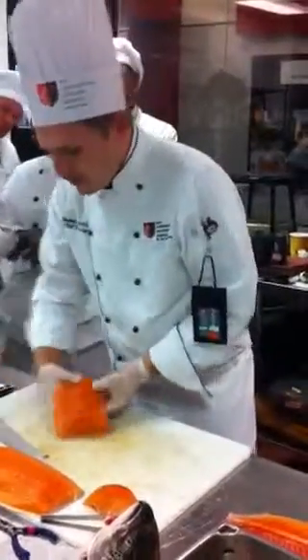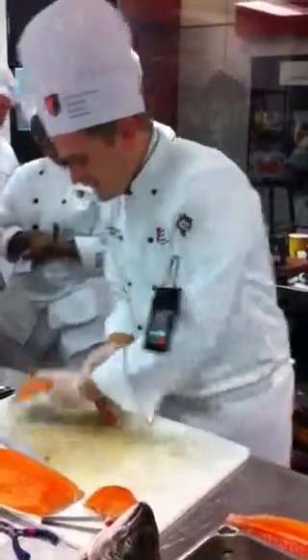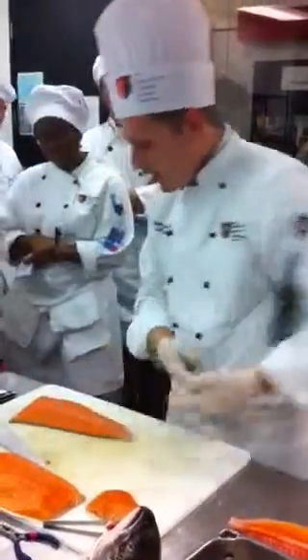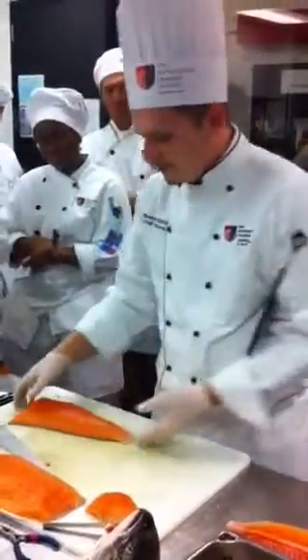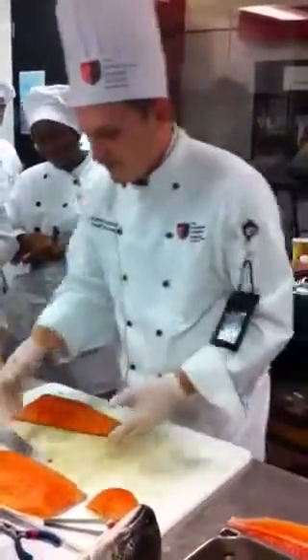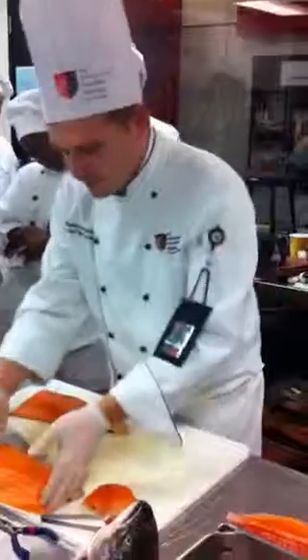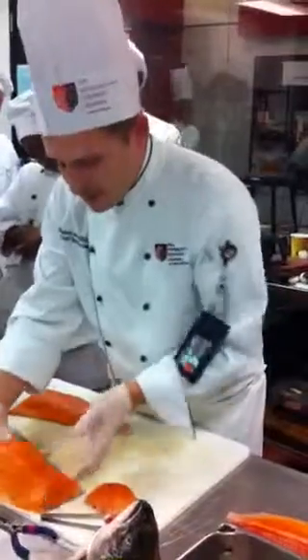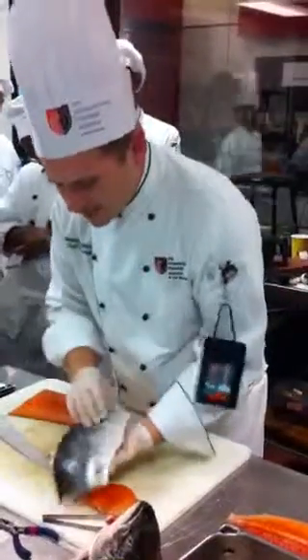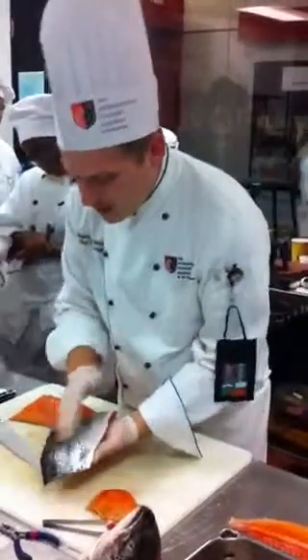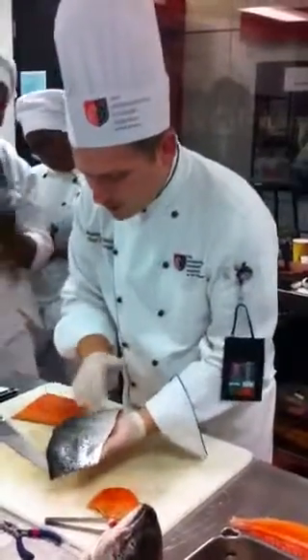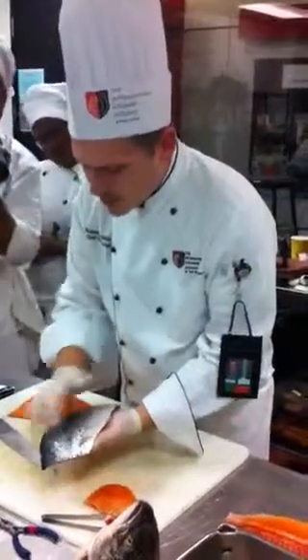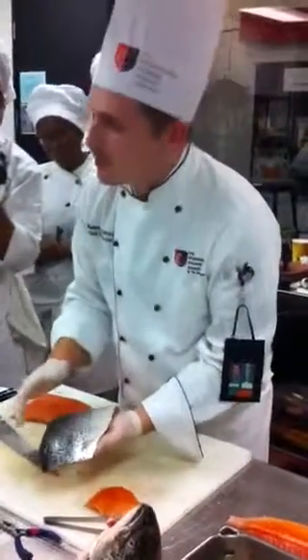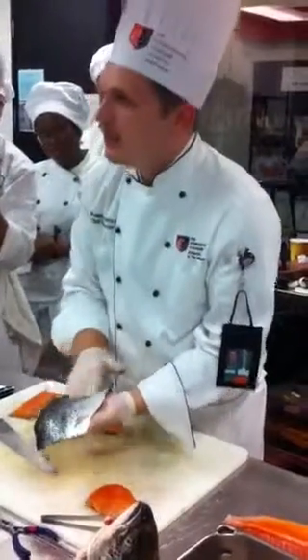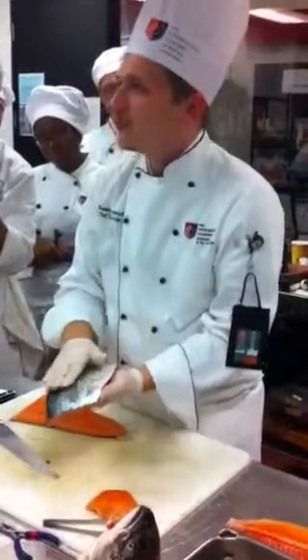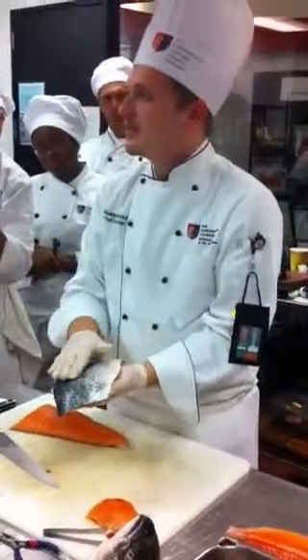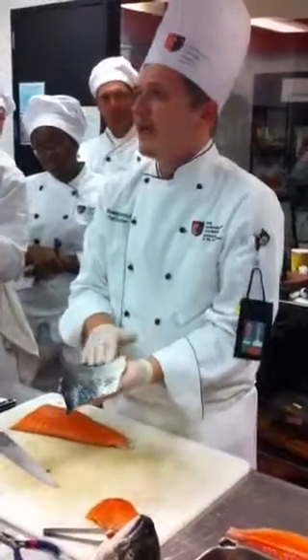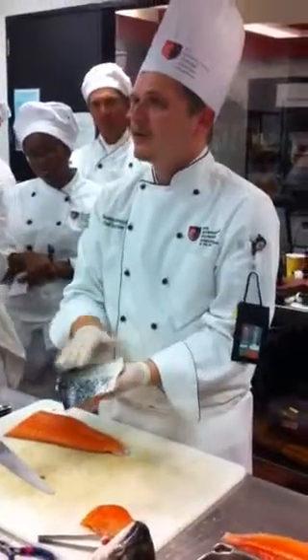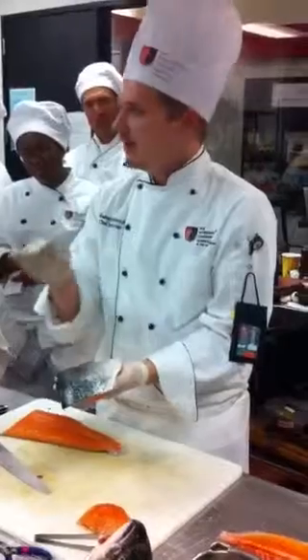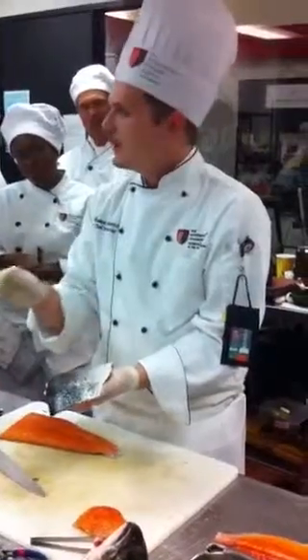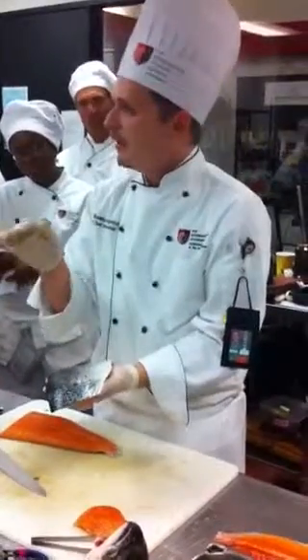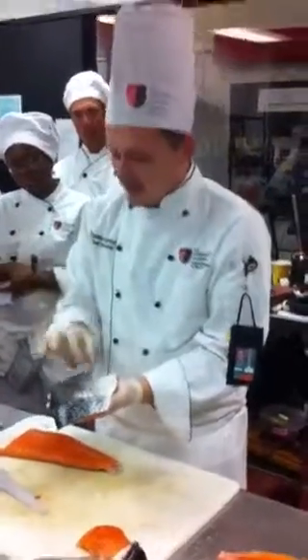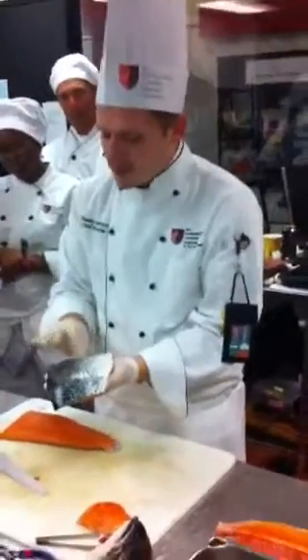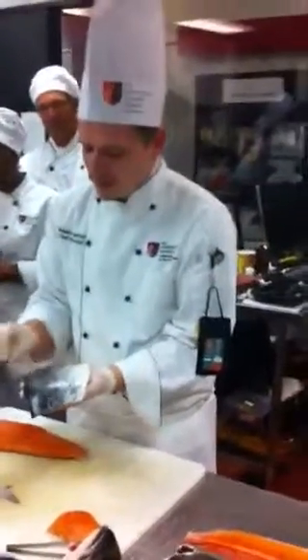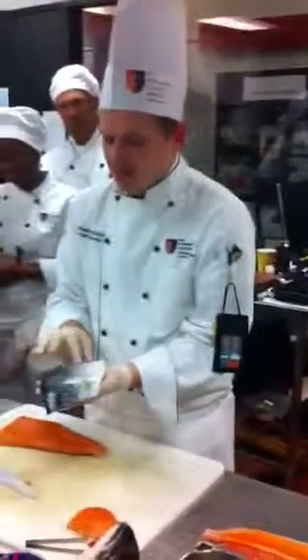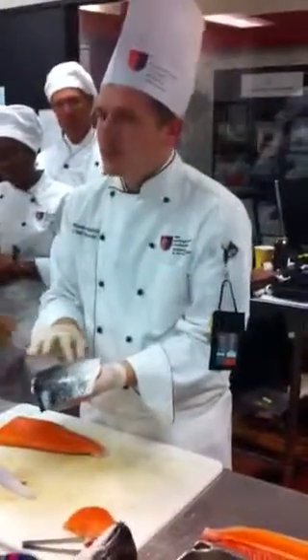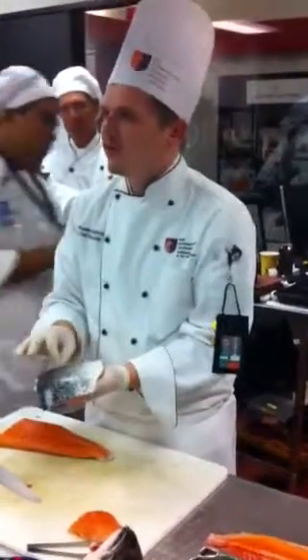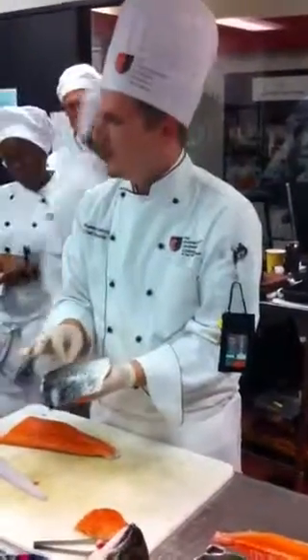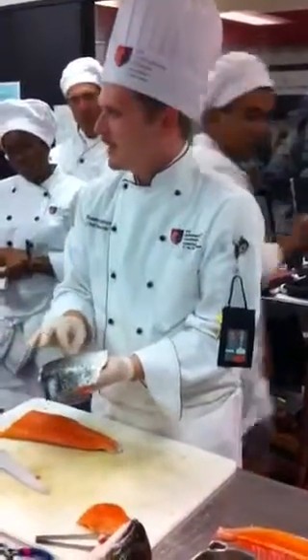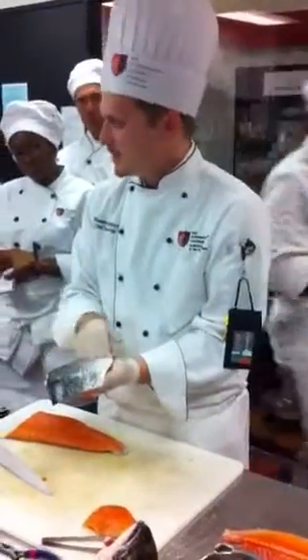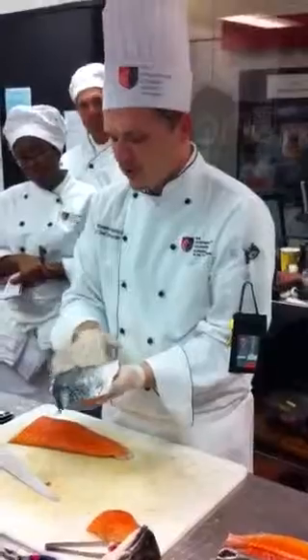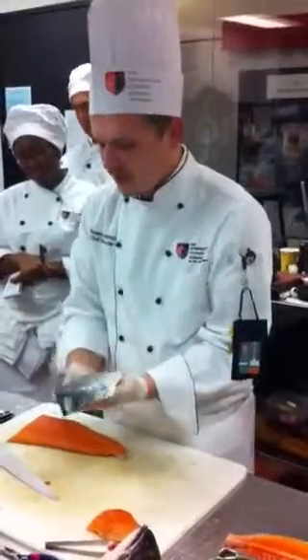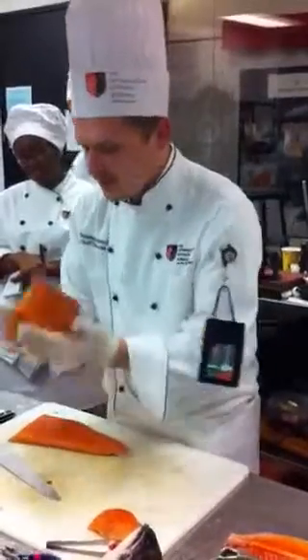But if we leave the skin on, usually we score it a little bit, and we always cook it skin side down so that way it gets nice and crispy — nice crispy salmon skin. There's nothing worse than having a soggy piece of salmon skin, so make sure that it's really nice and crispy.